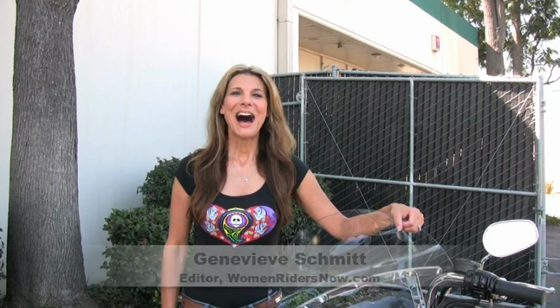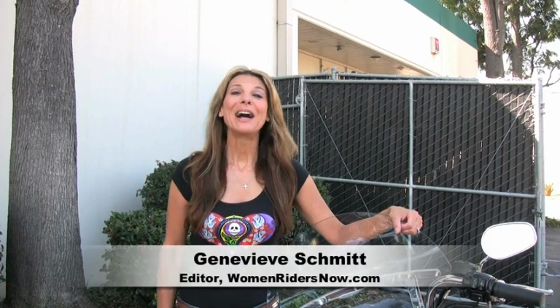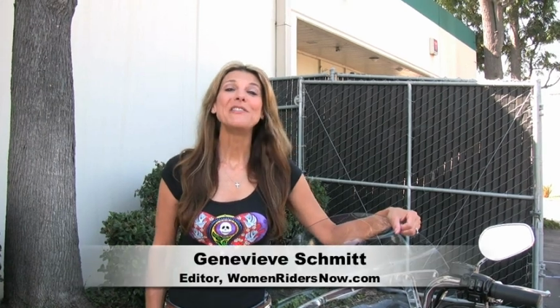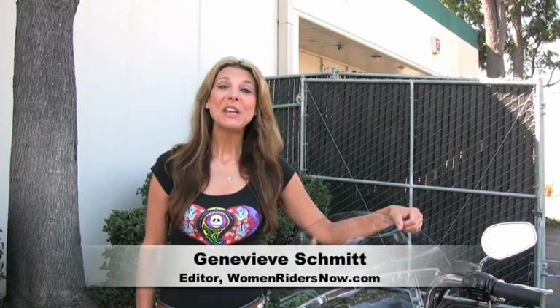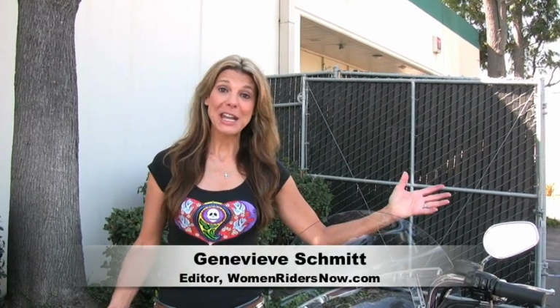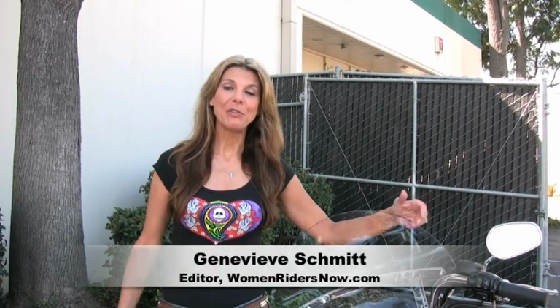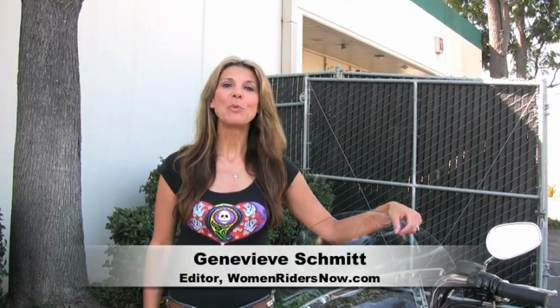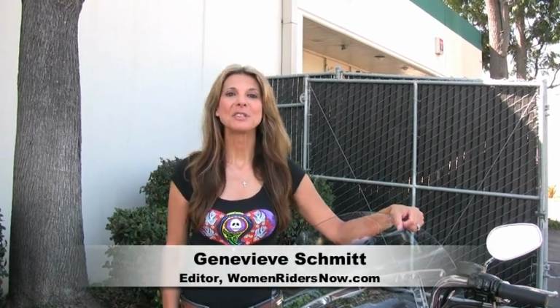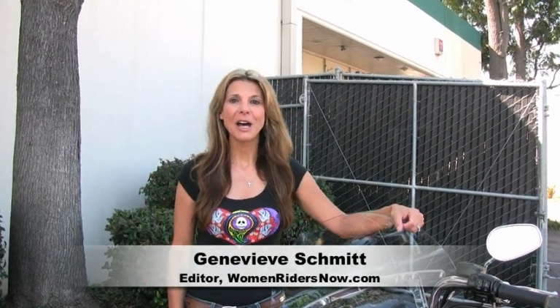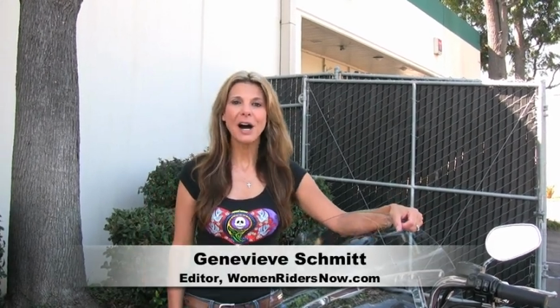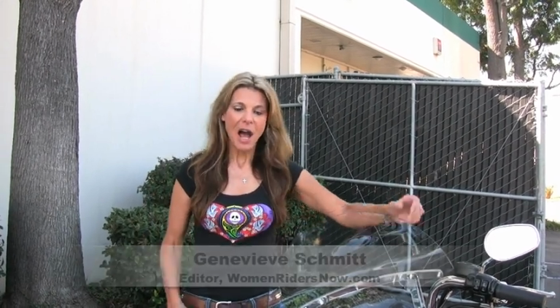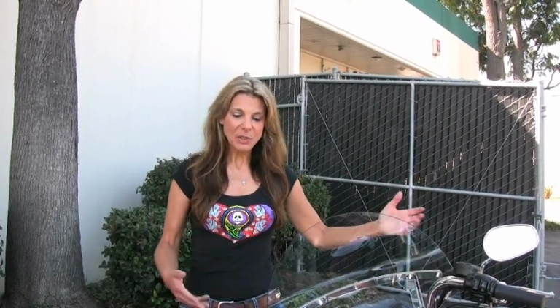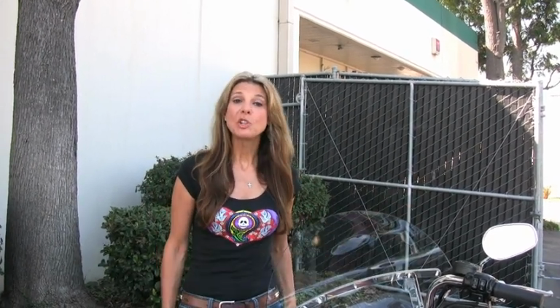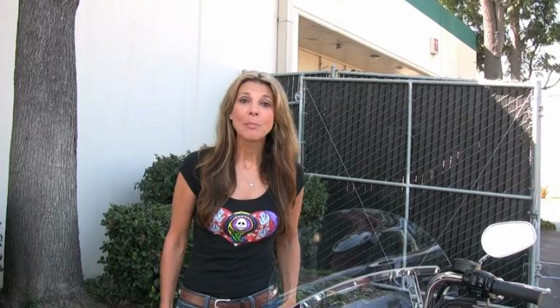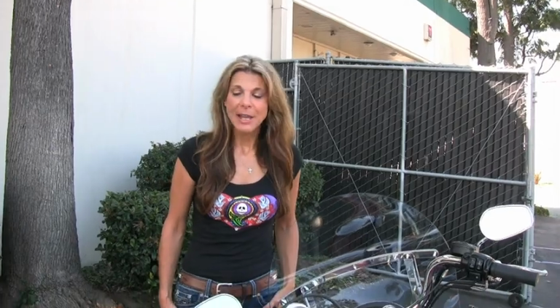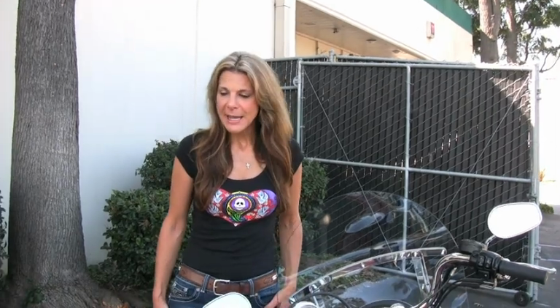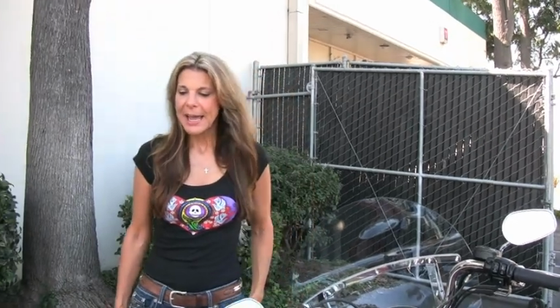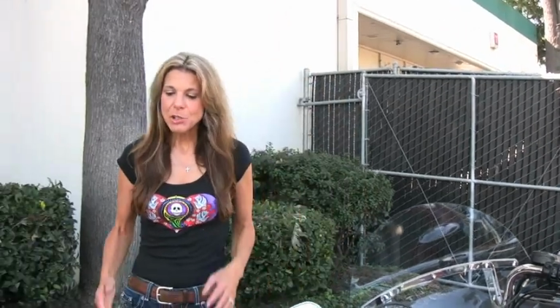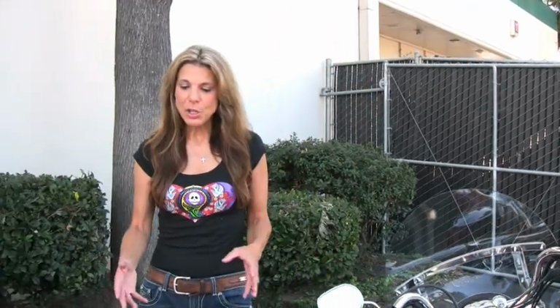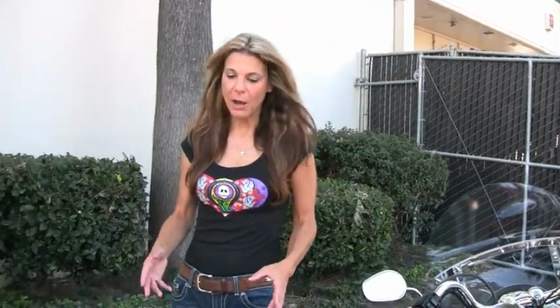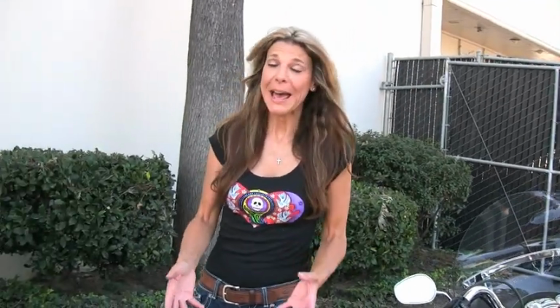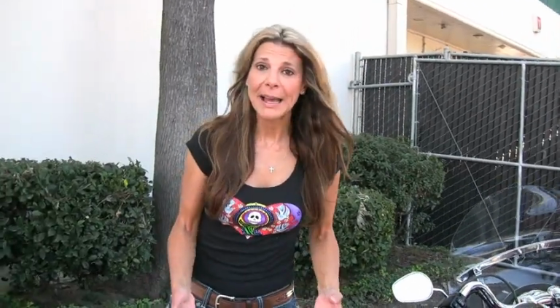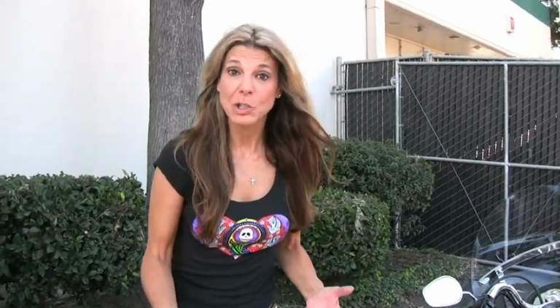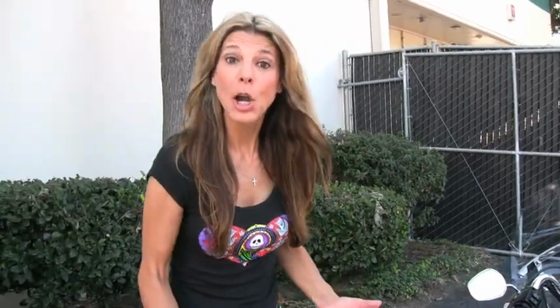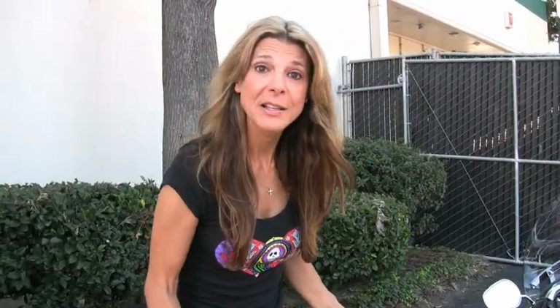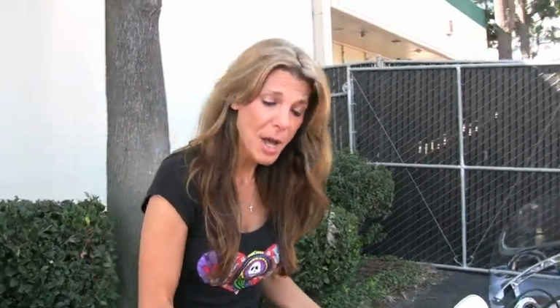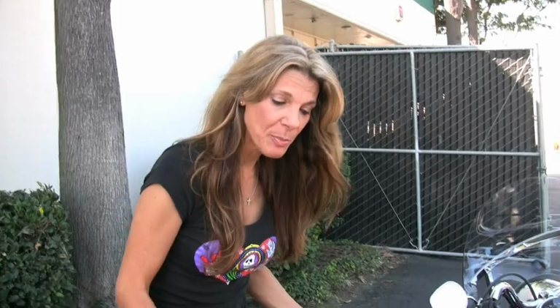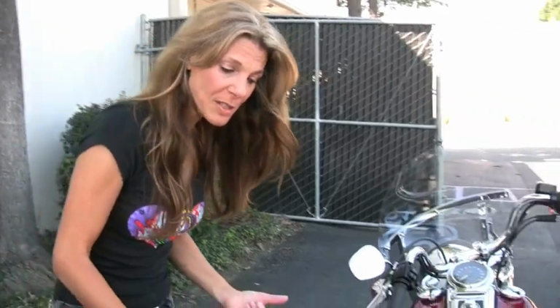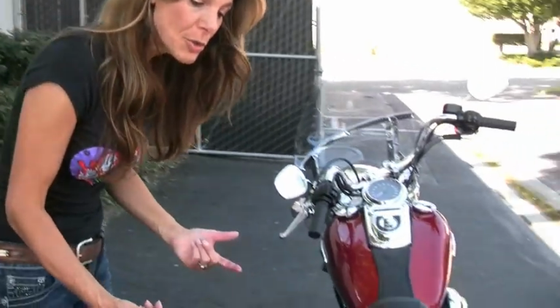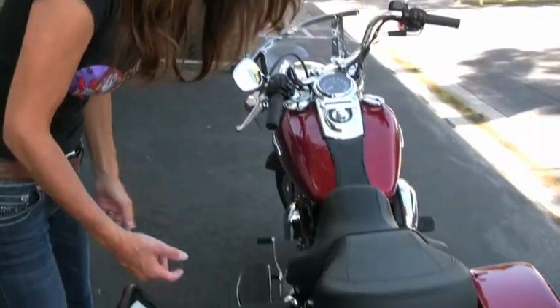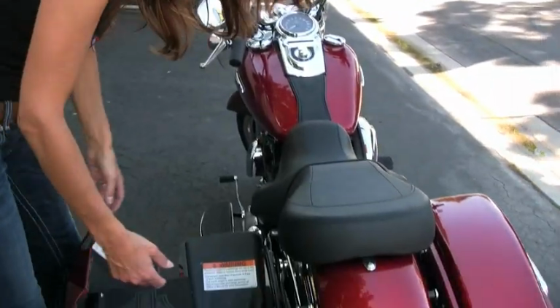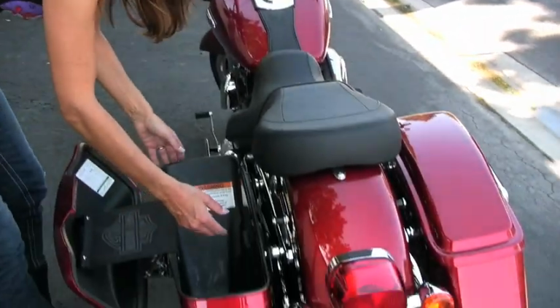Hi, I'm Genevieve Schmidt, the editor of WomenRidersNow.com. I'm here with the Switchback motorcycle, and I'm going to show you how the hardbags come on and off the bike, because it's a new system for Harley-Davidson.